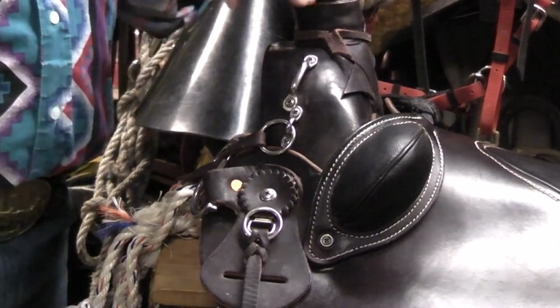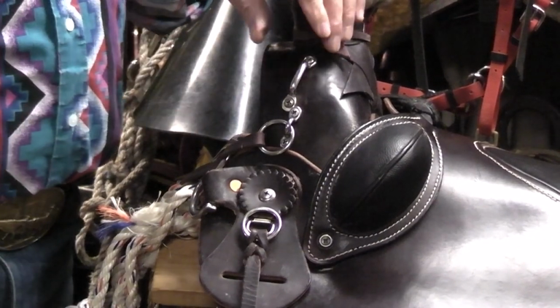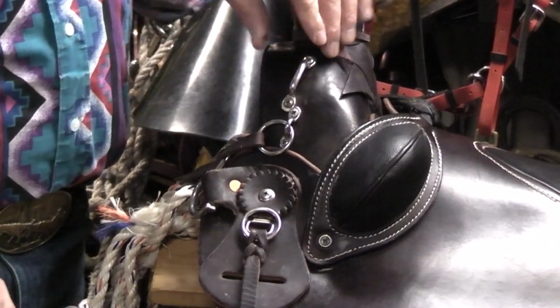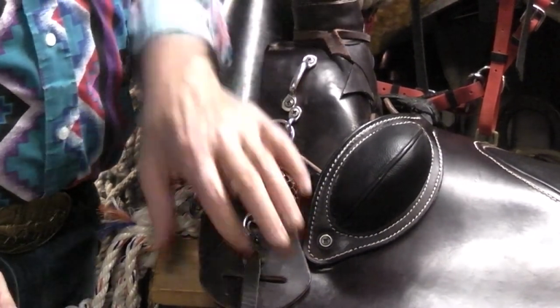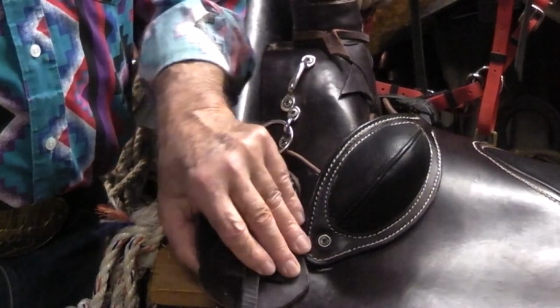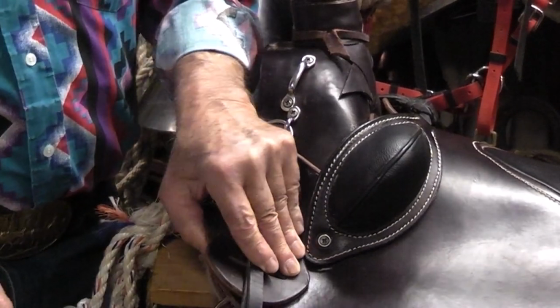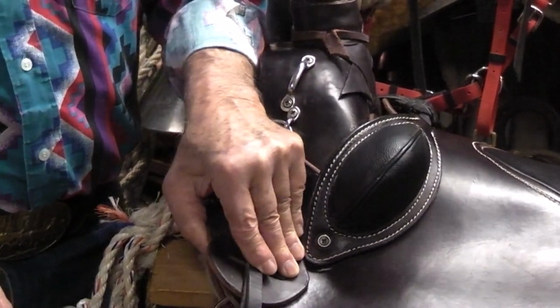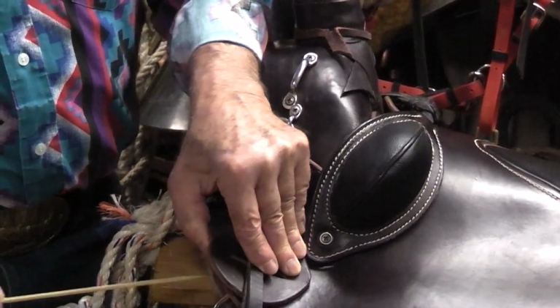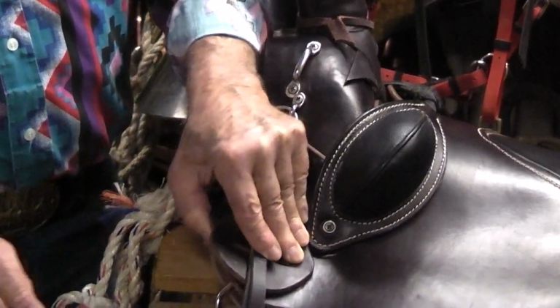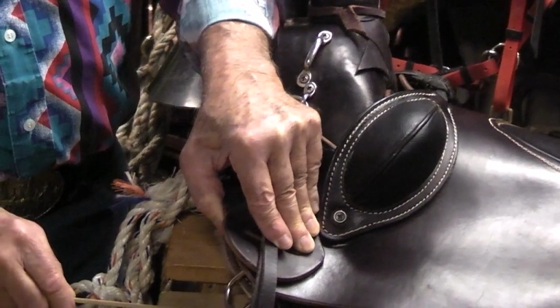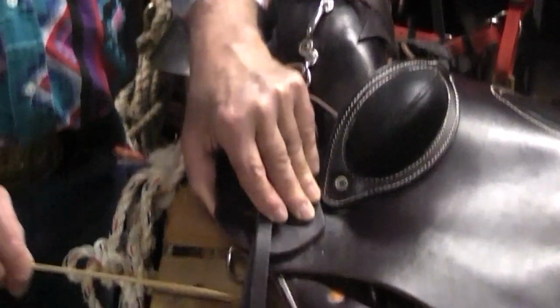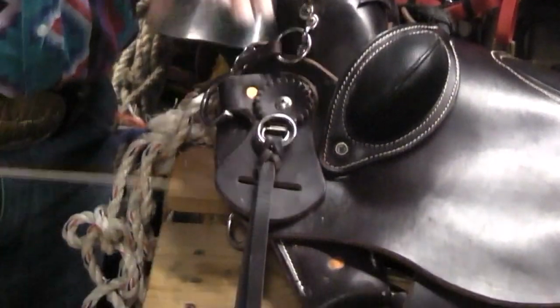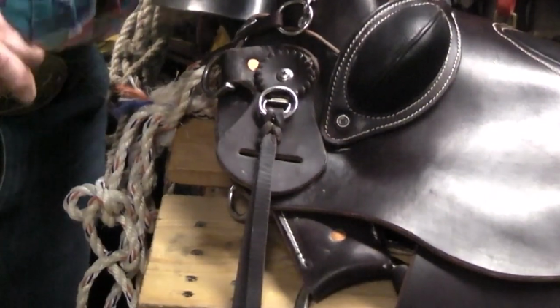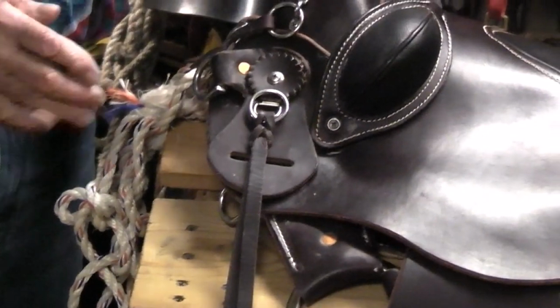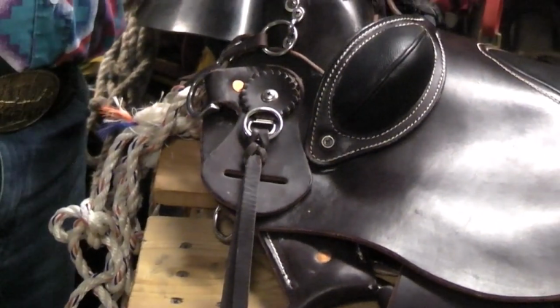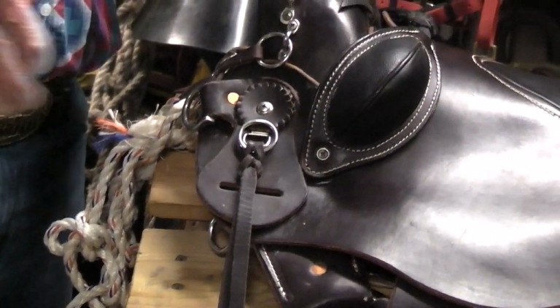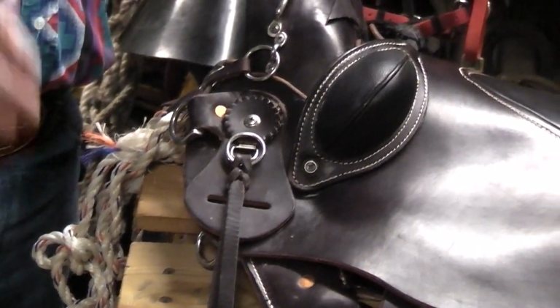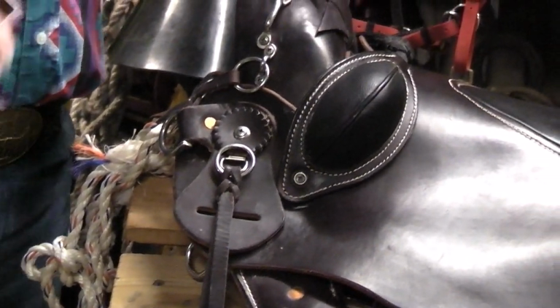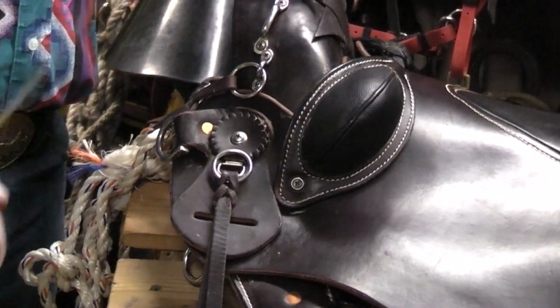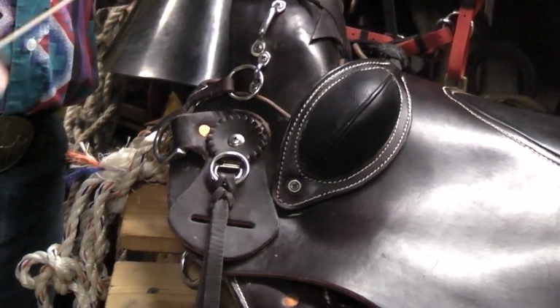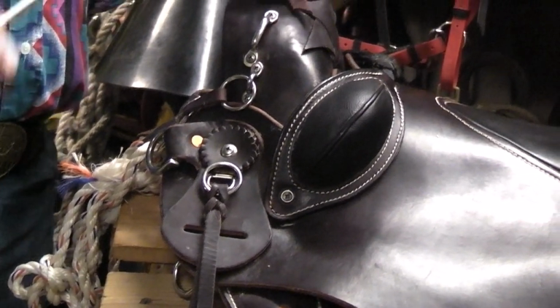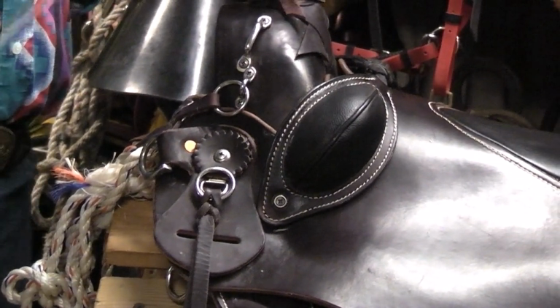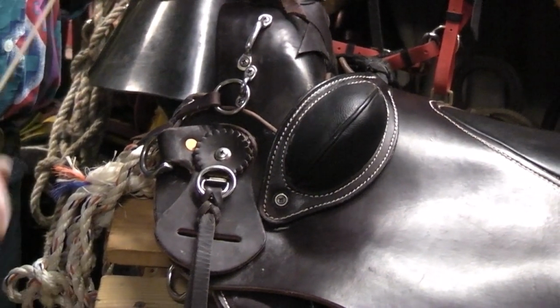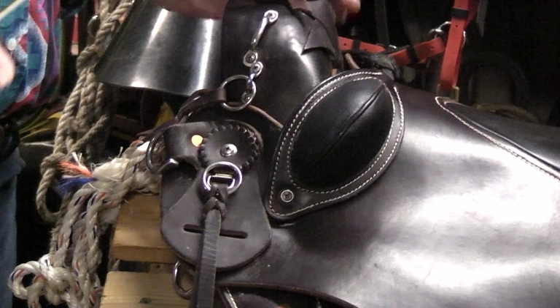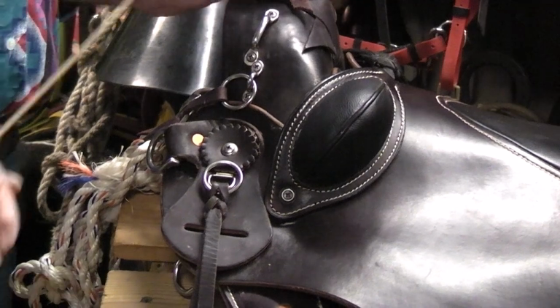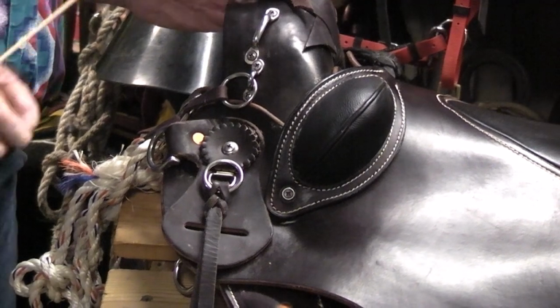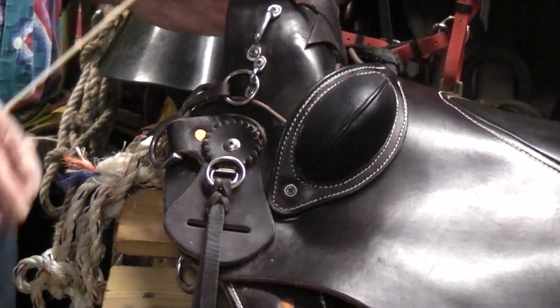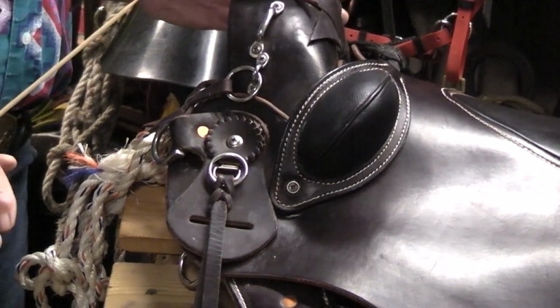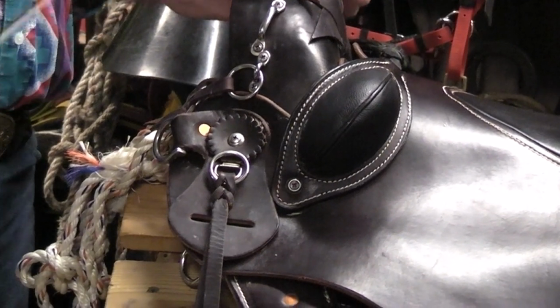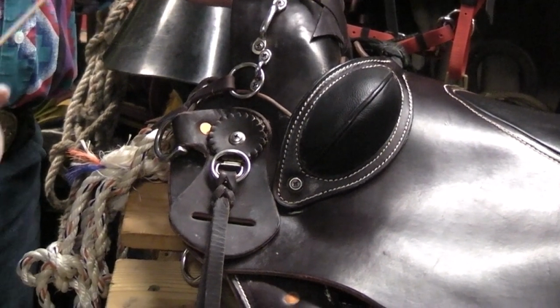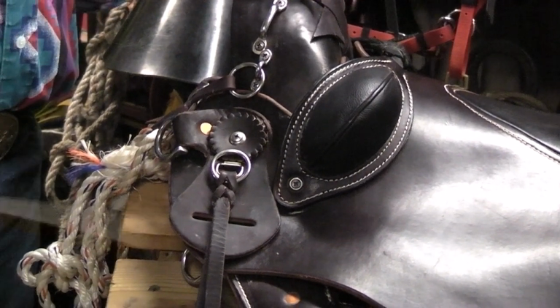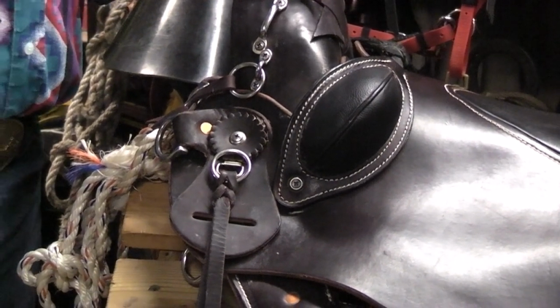I have another strap that catches these D-rings down here on my saddle so that the bags don't flop and move around on you. Moving saddlebags are a complete pain in the neck.